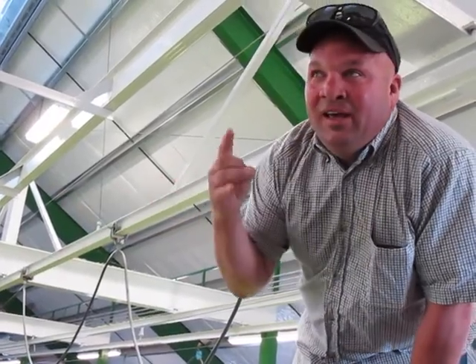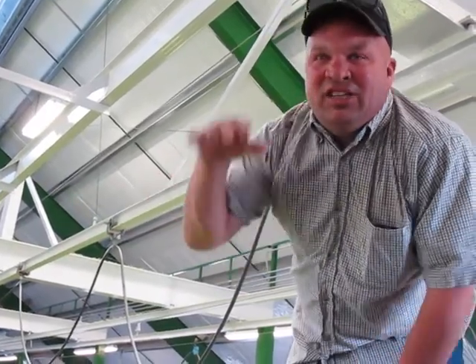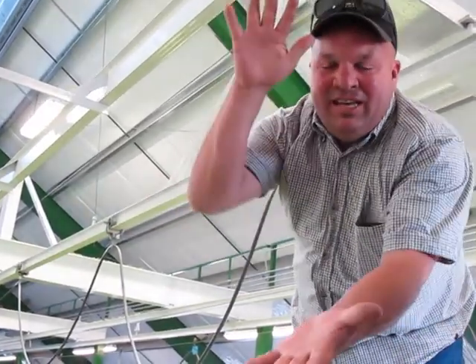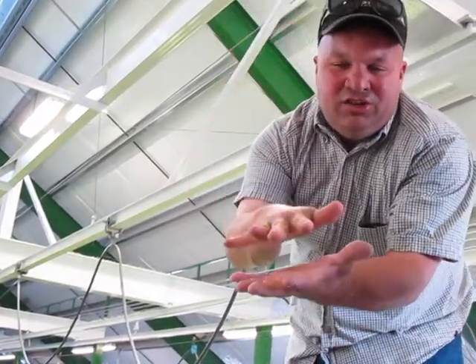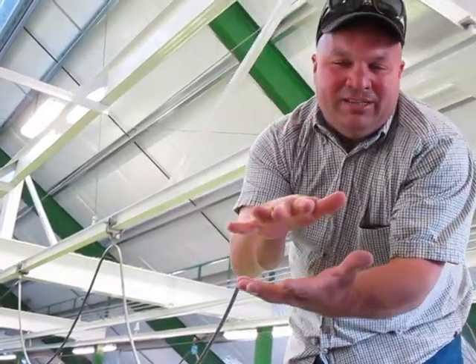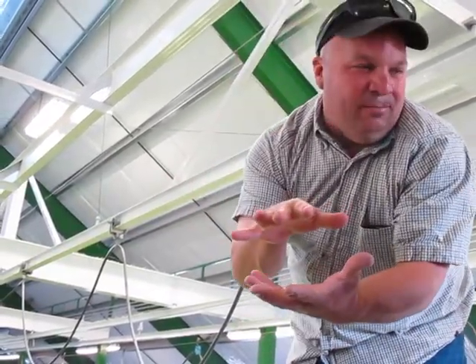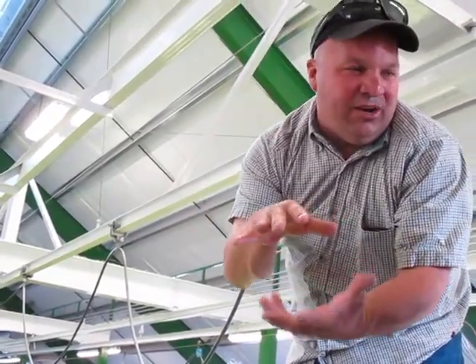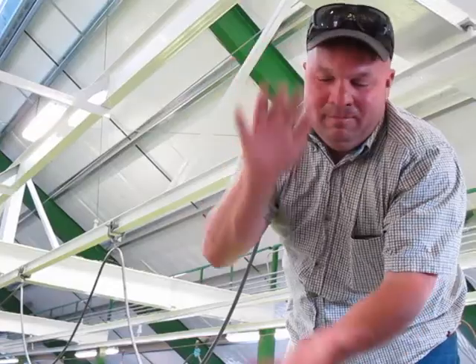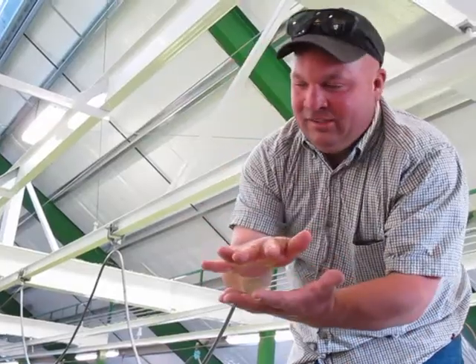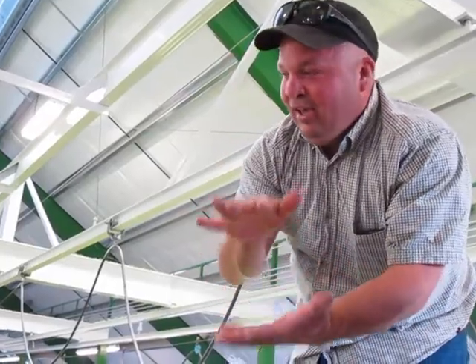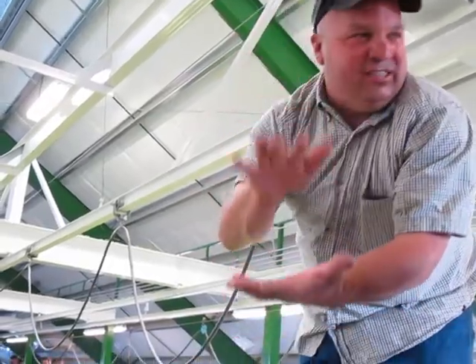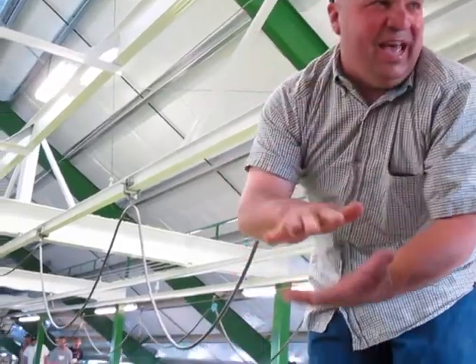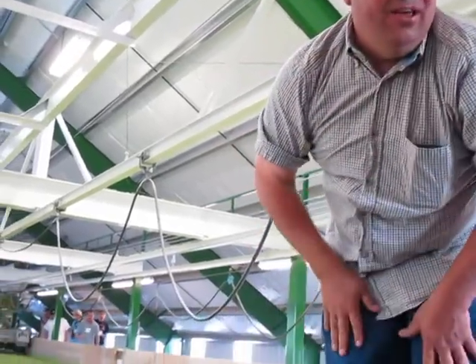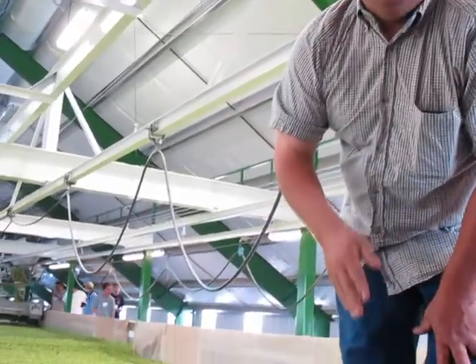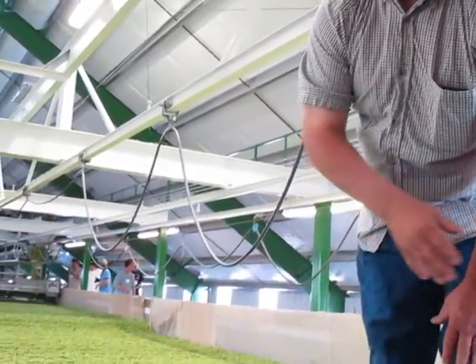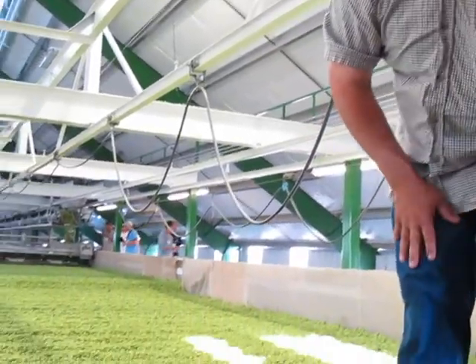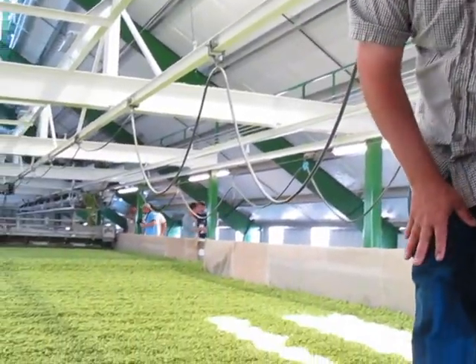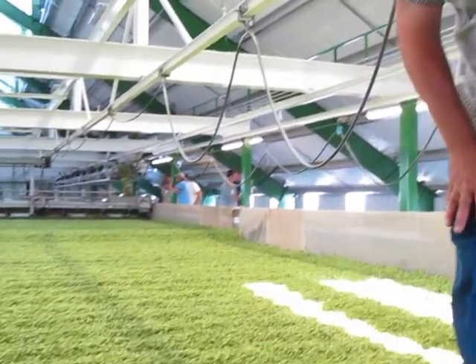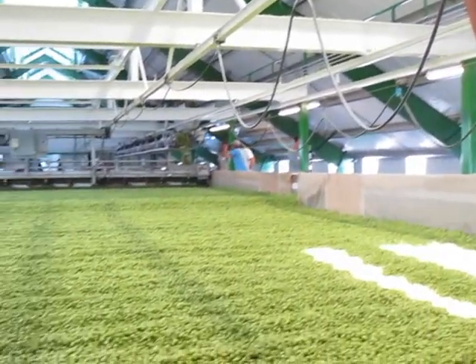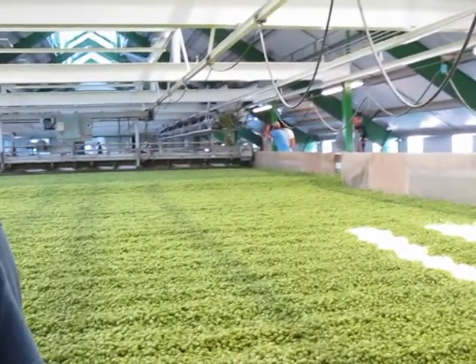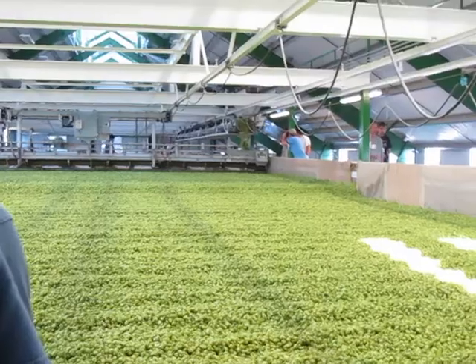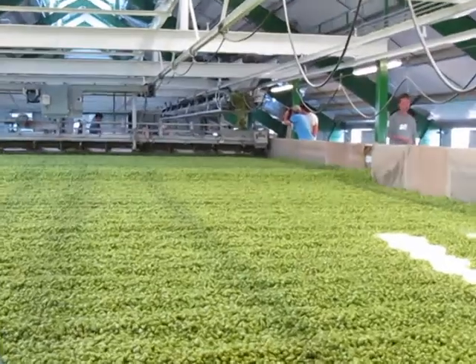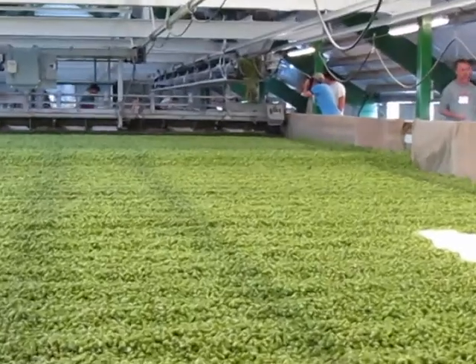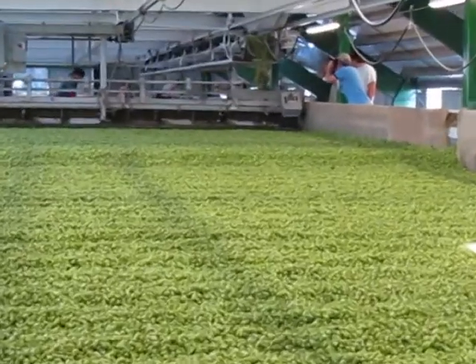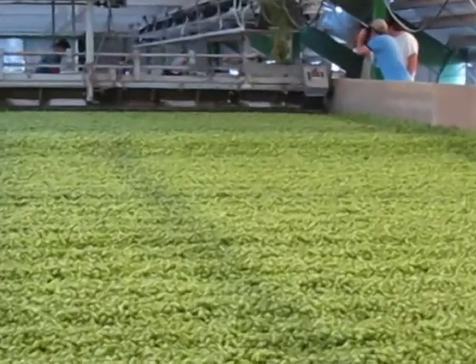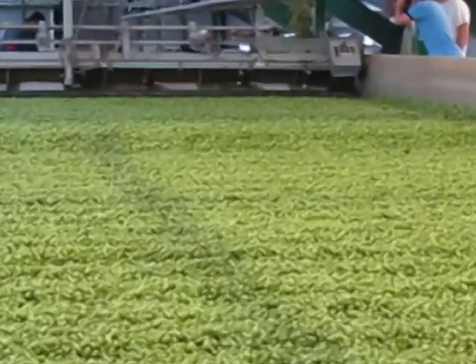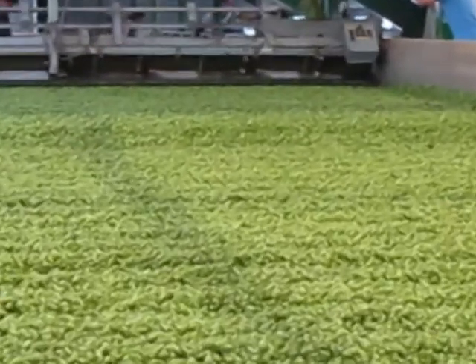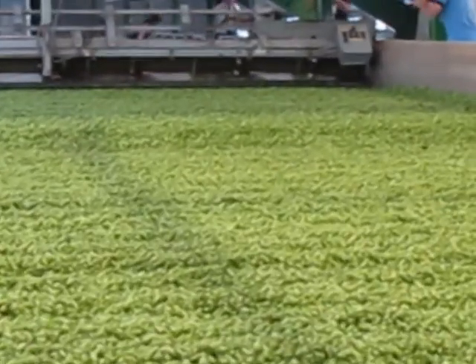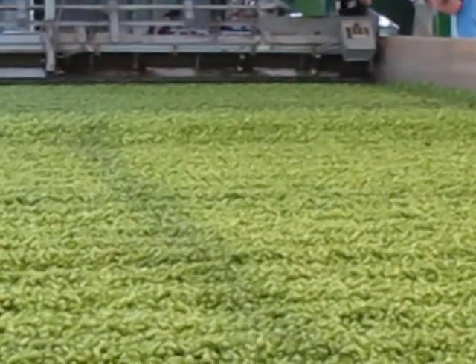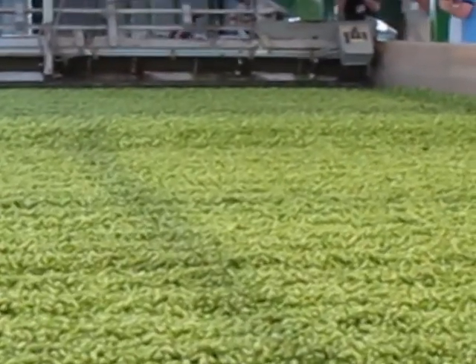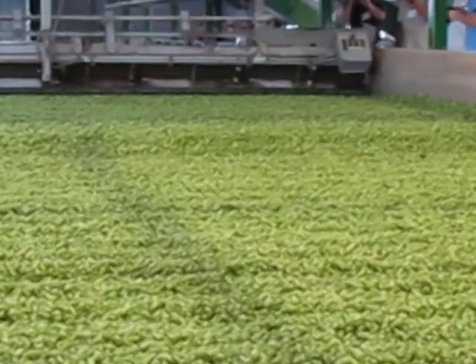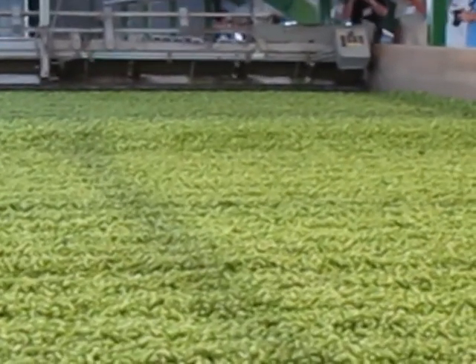They just continually shrink if you take the moisture out of them and they just sink down. So if on our farm we're doing Willamette, we might lay it at 36 inches and it'll come off at about 28 inches. So it just shrinks that much.